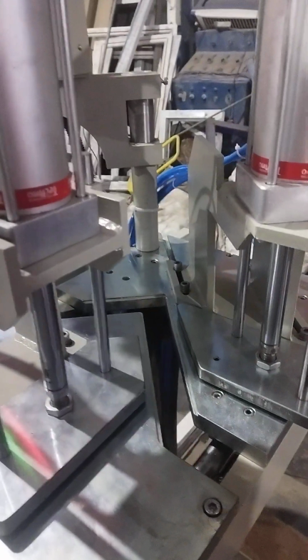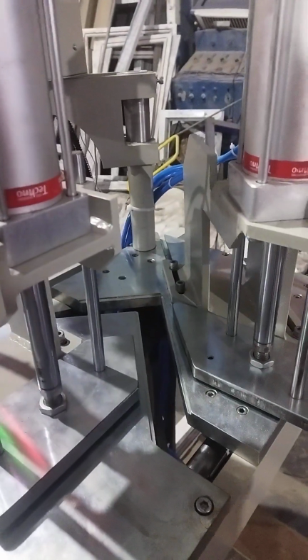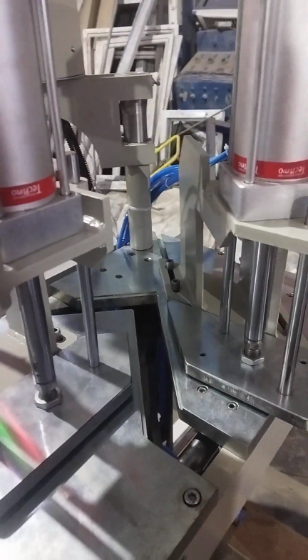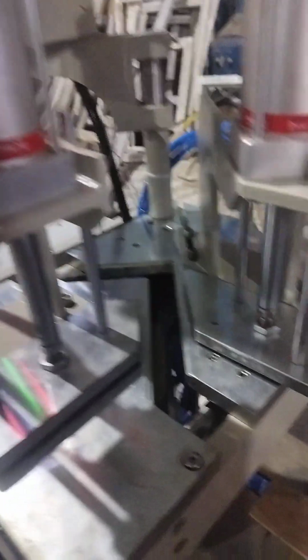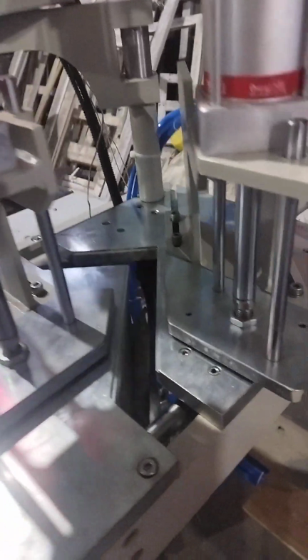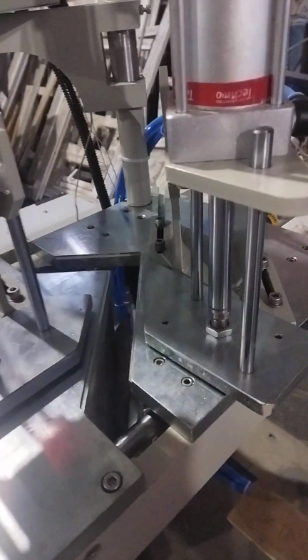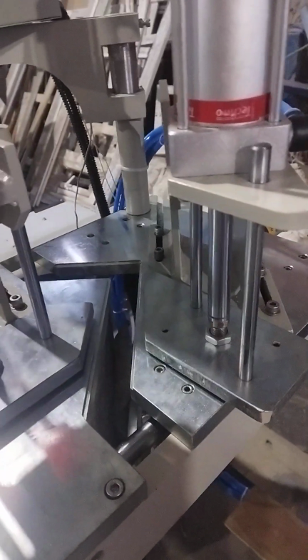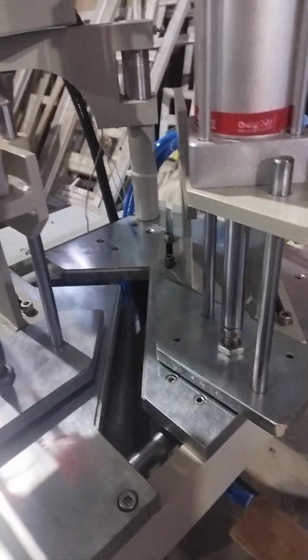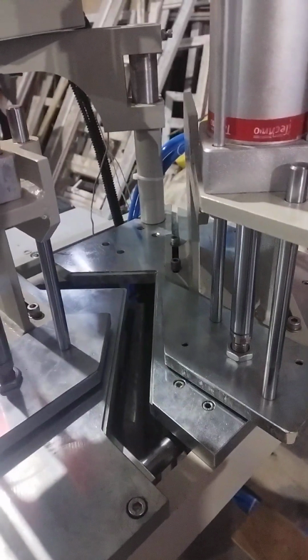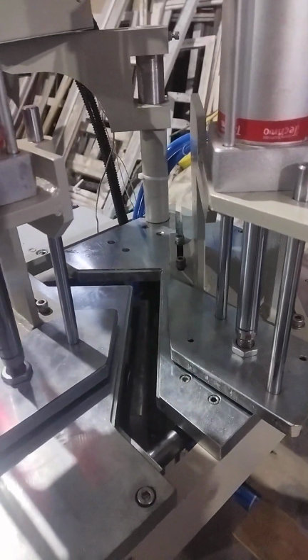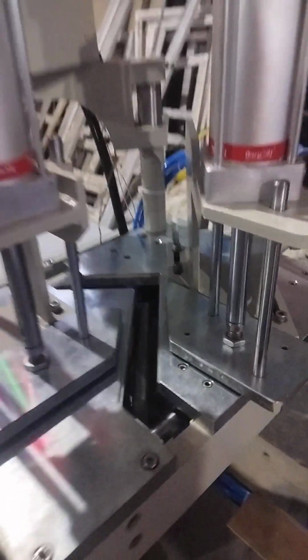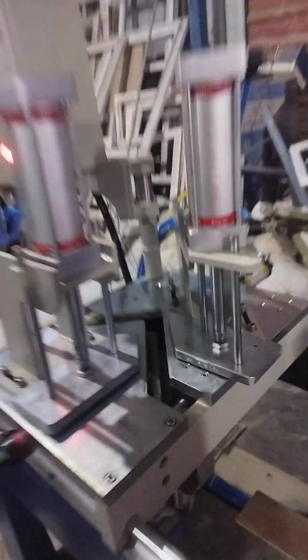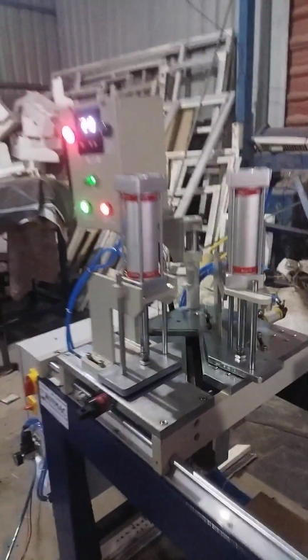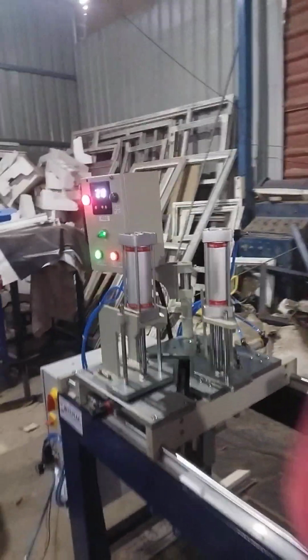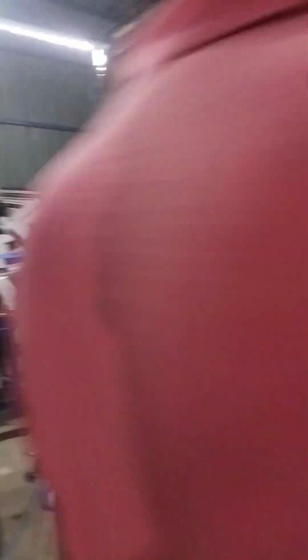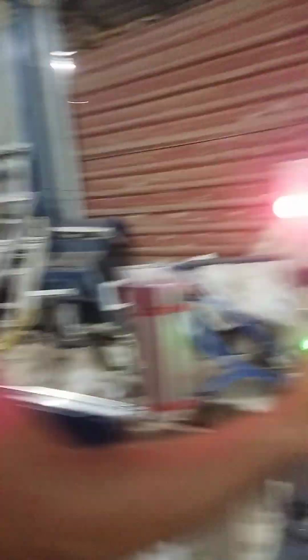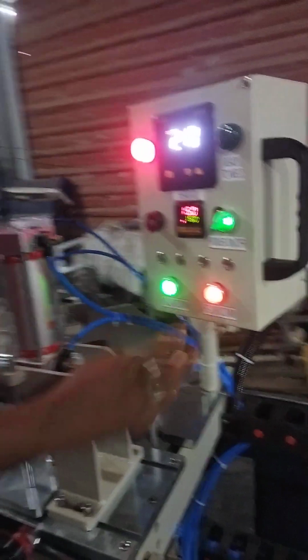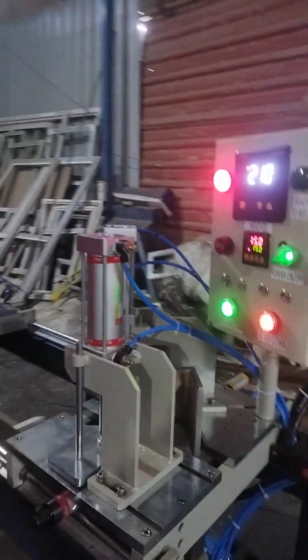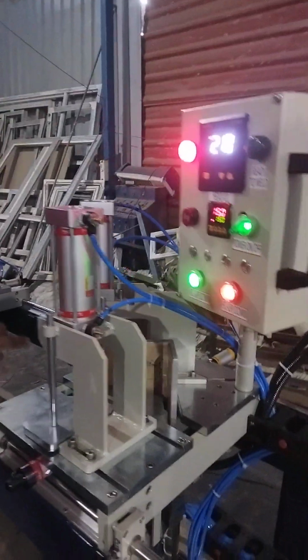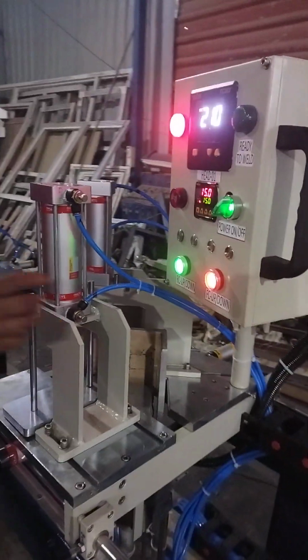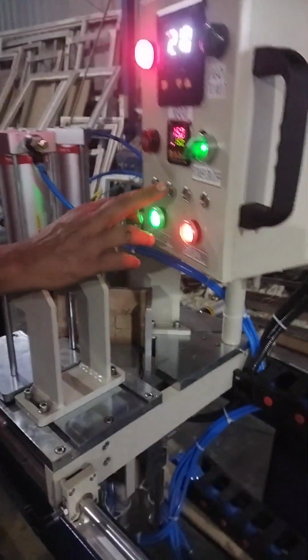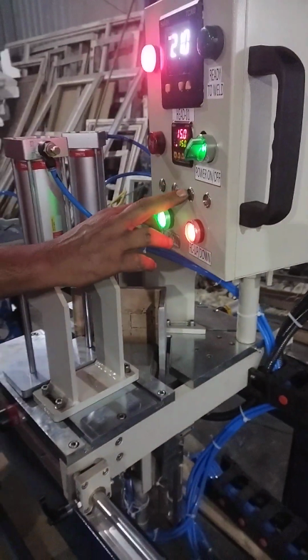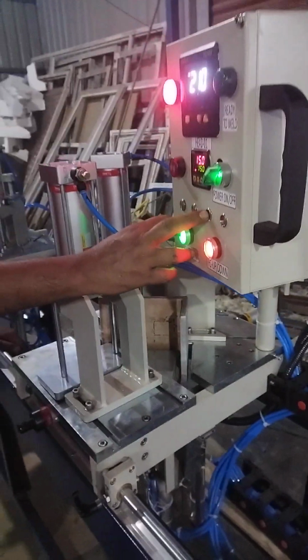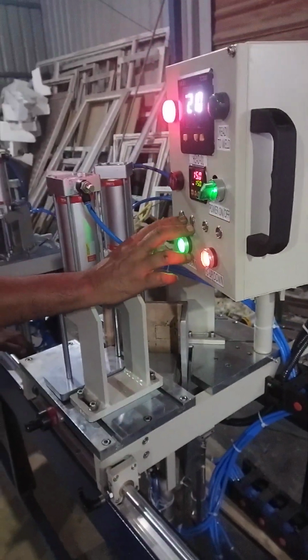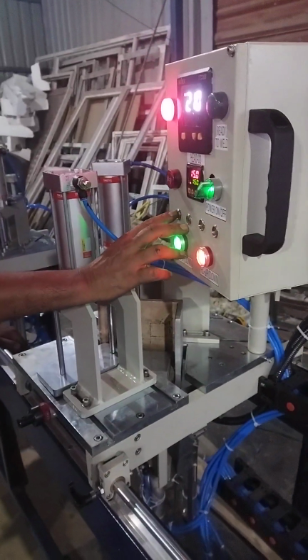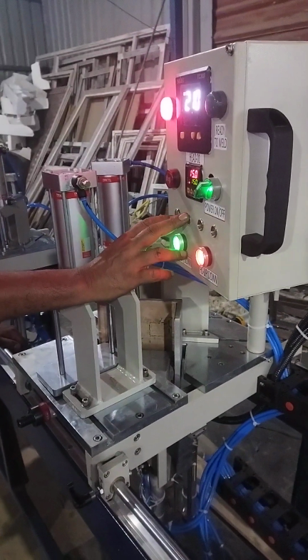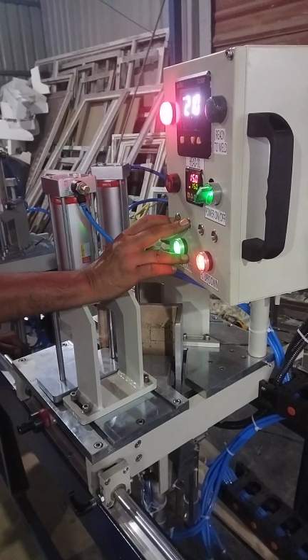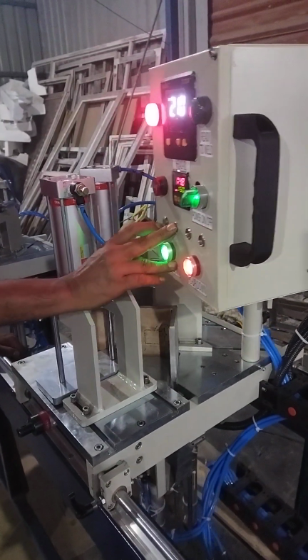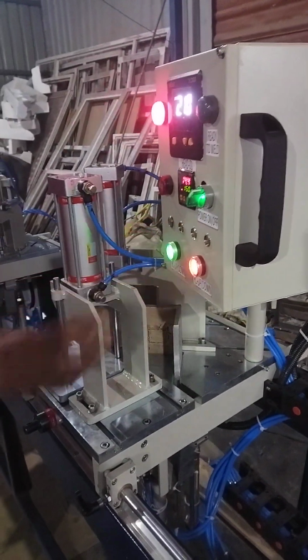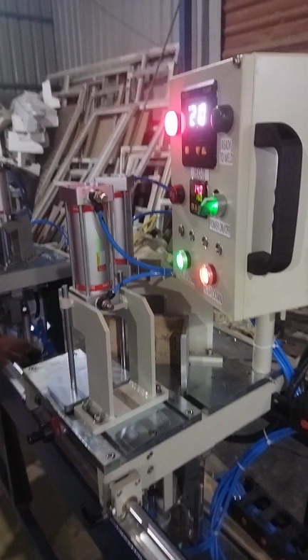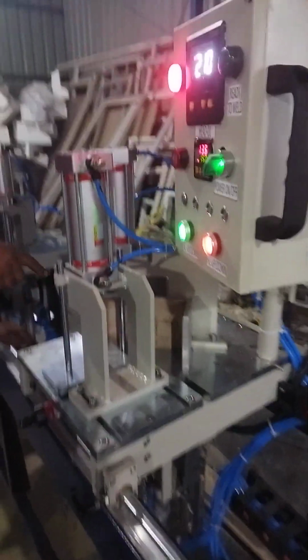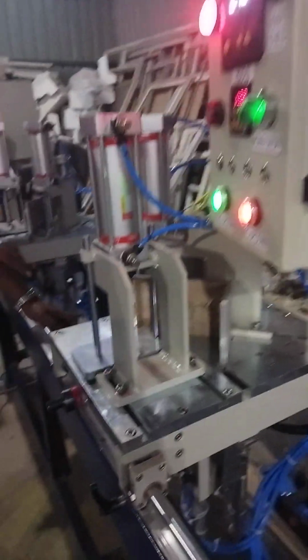Now it has gone inside. Now I am bringing the front side. Now I am opening the heater plate. Now the welding is going on.